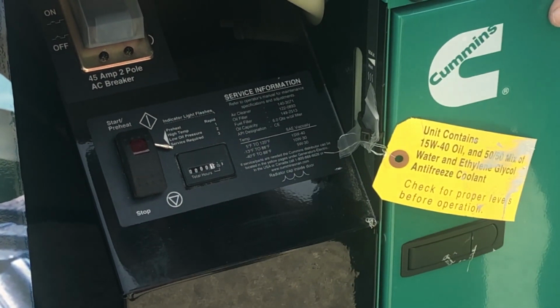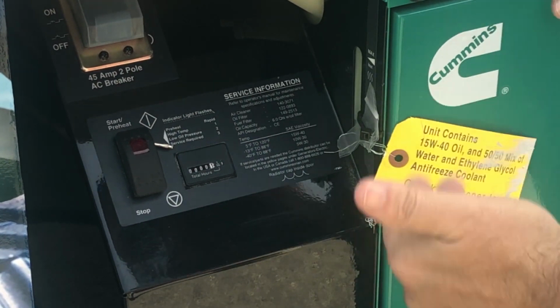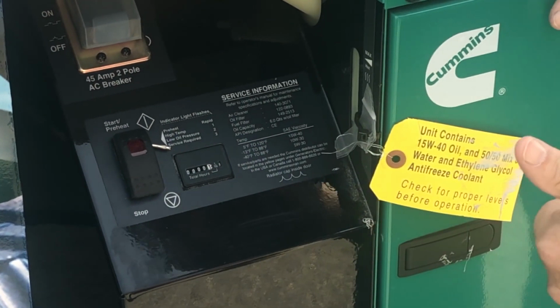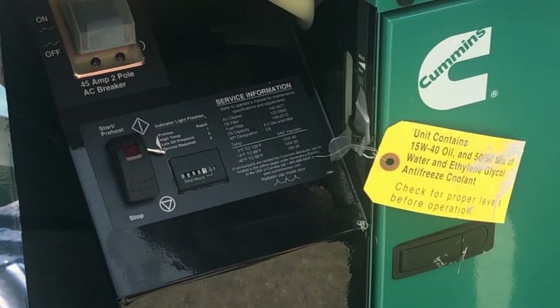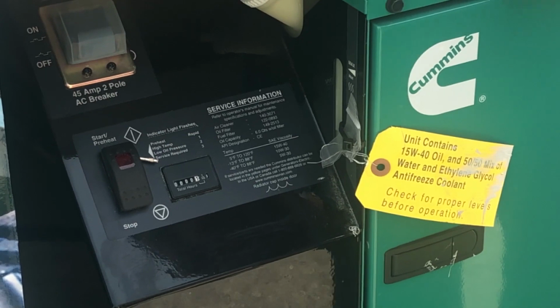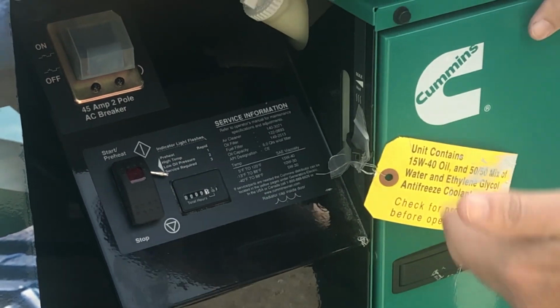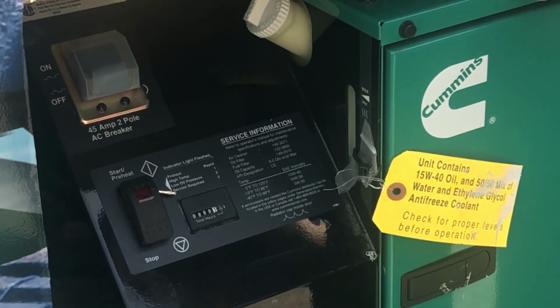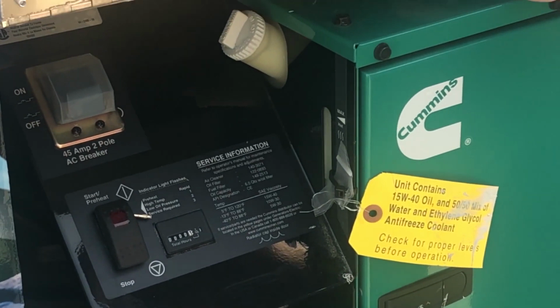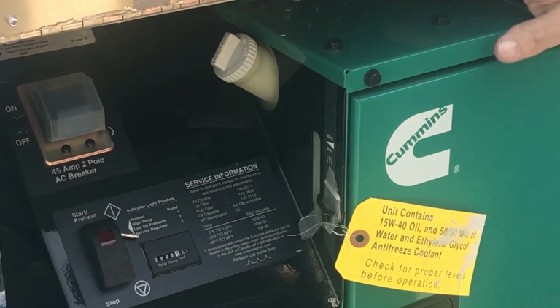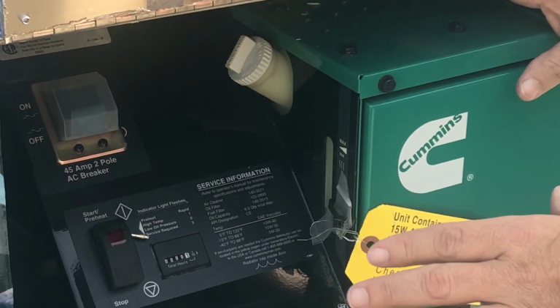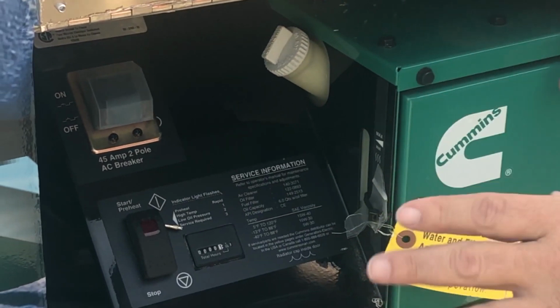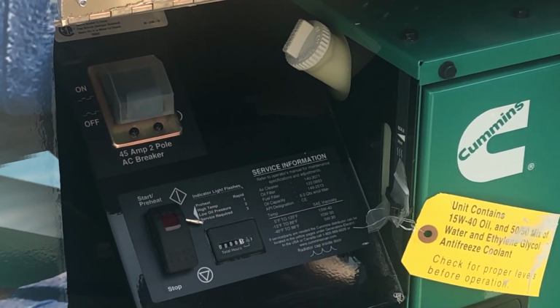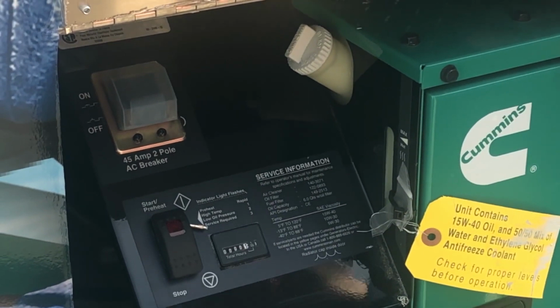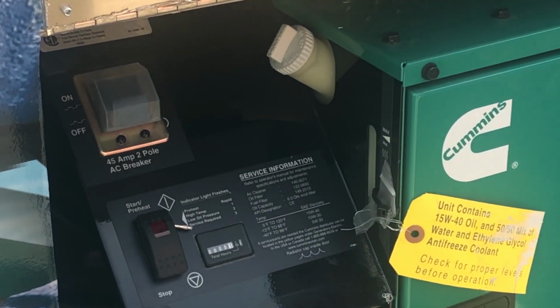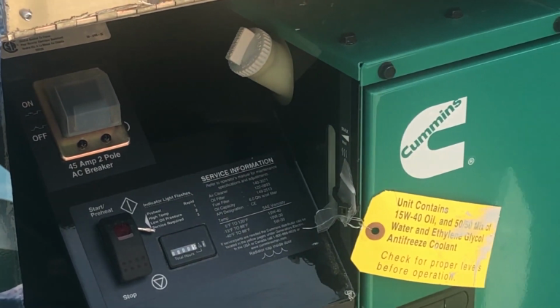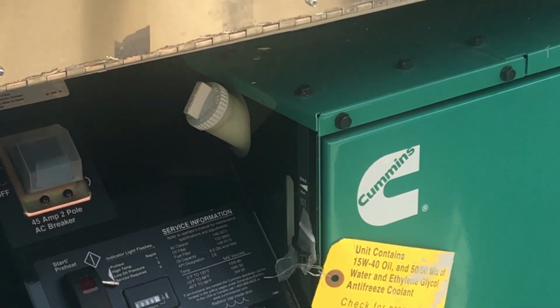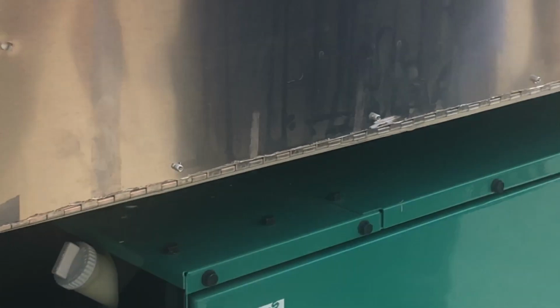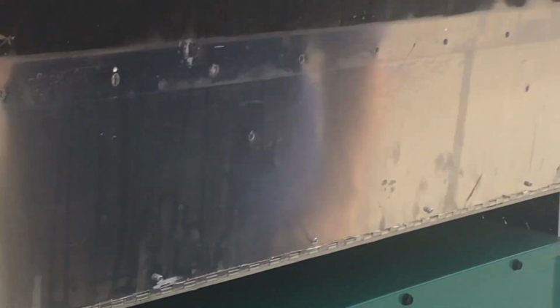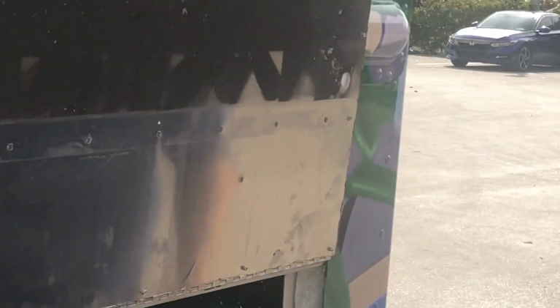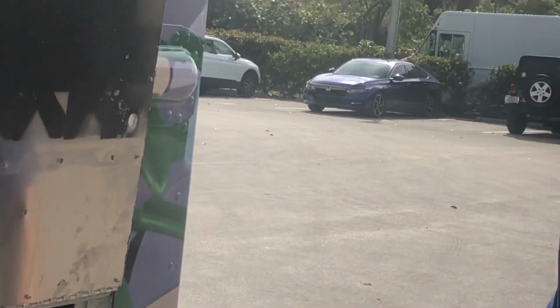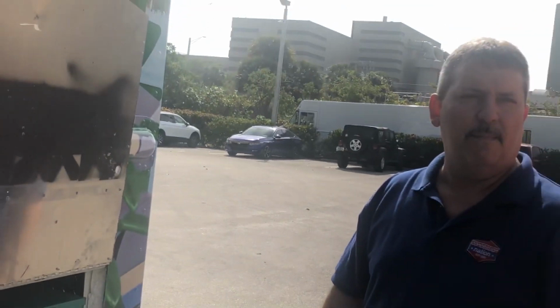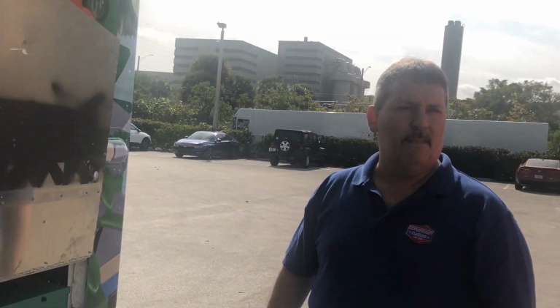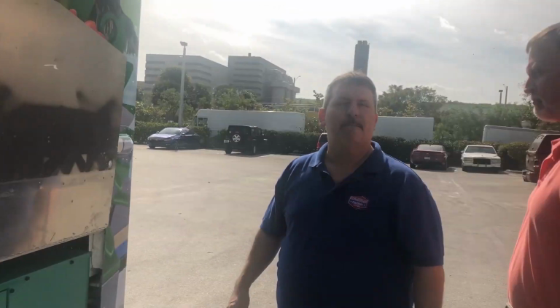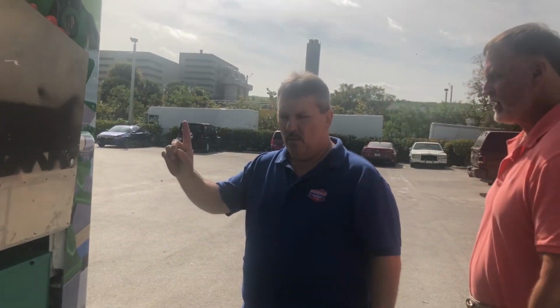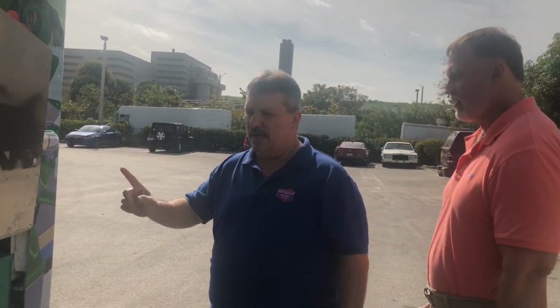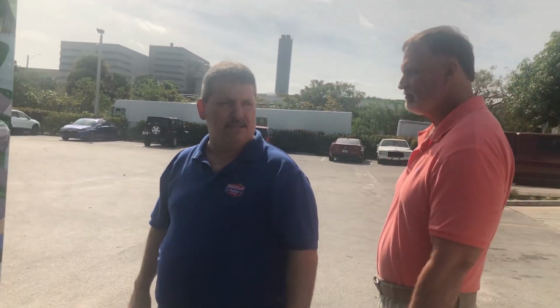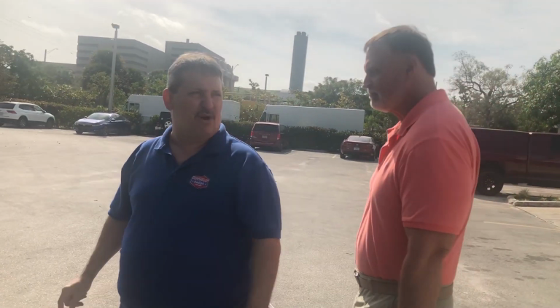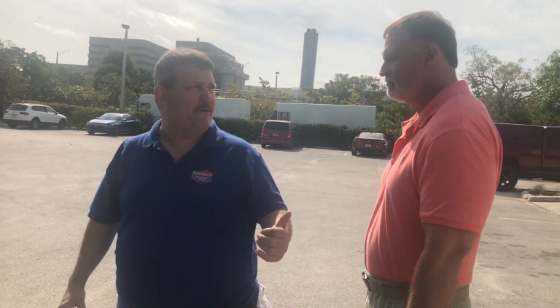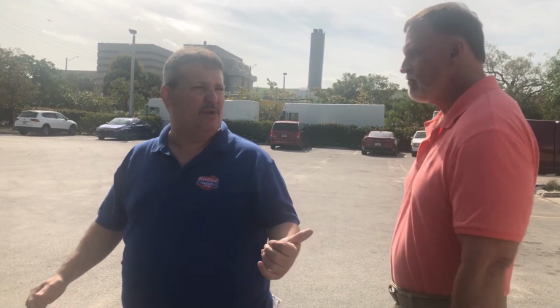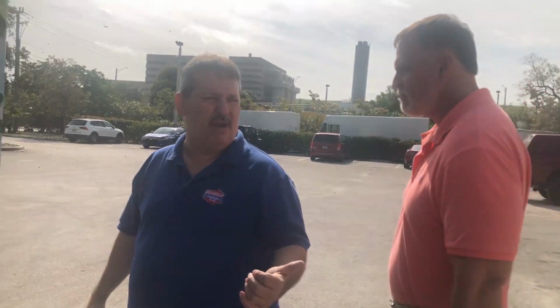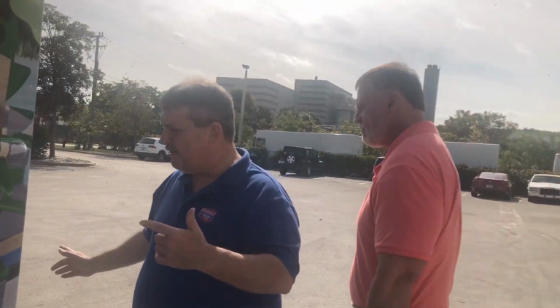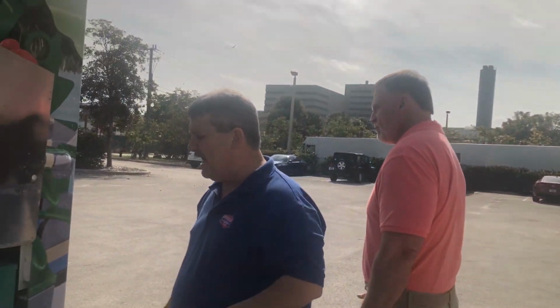So the process for the Onan is pretty easy and simple — maintenance is the most important part of it. We're going to go inside and hit the inside start button to get it started.